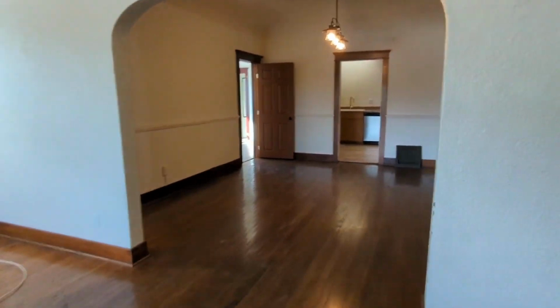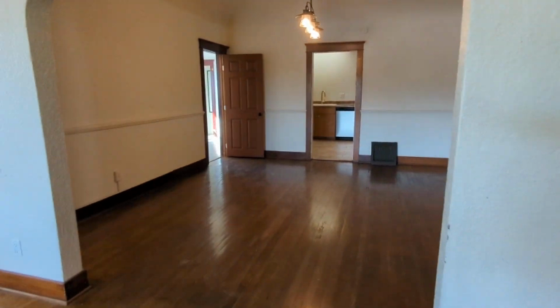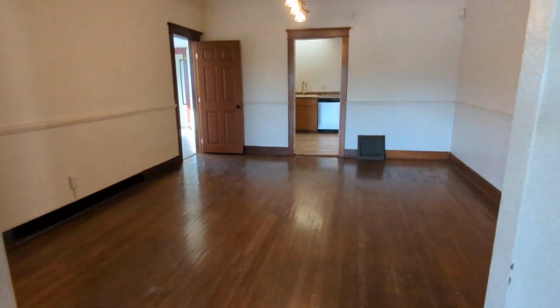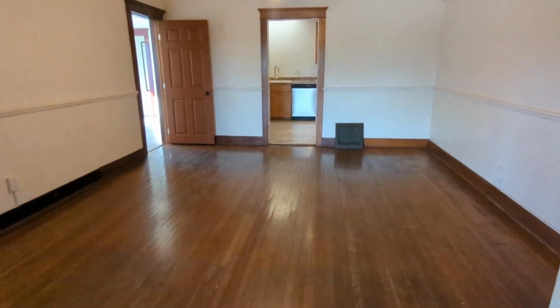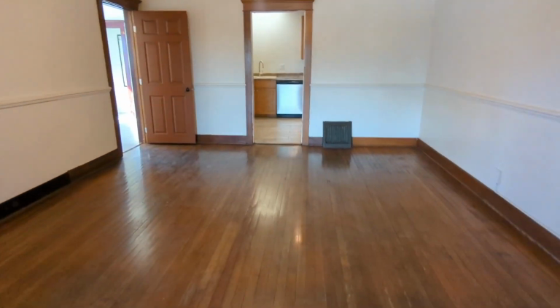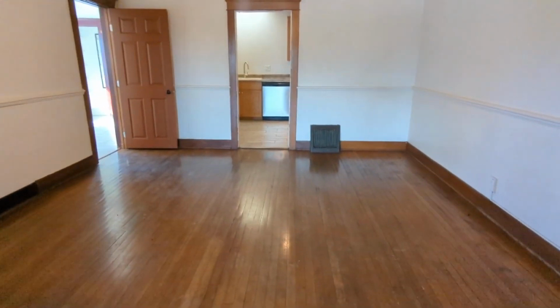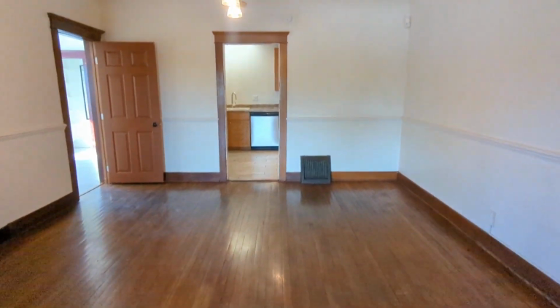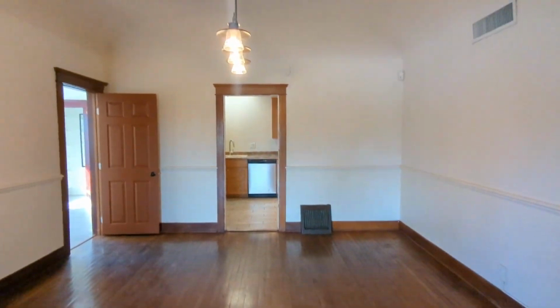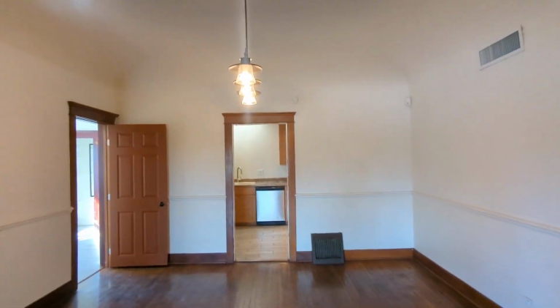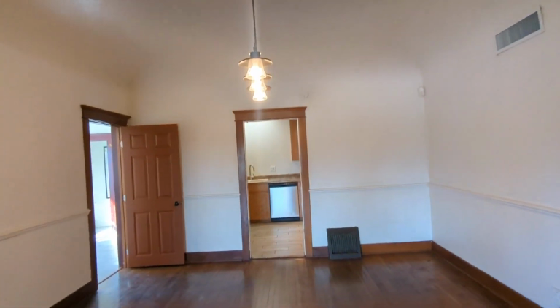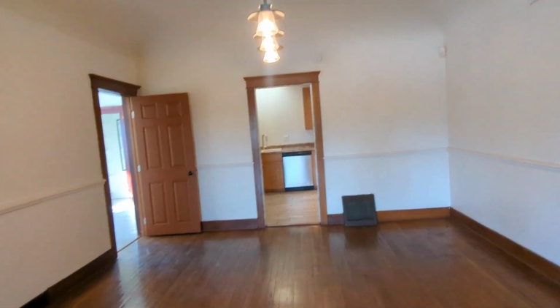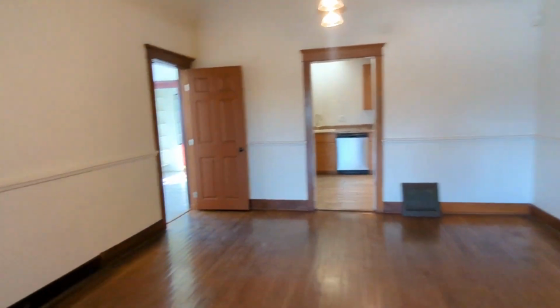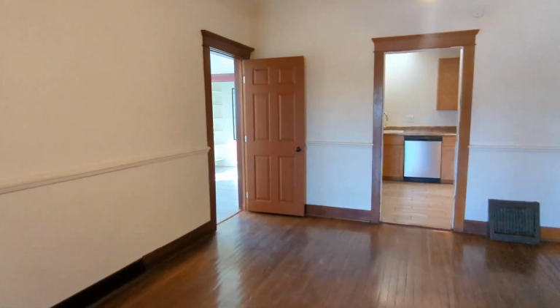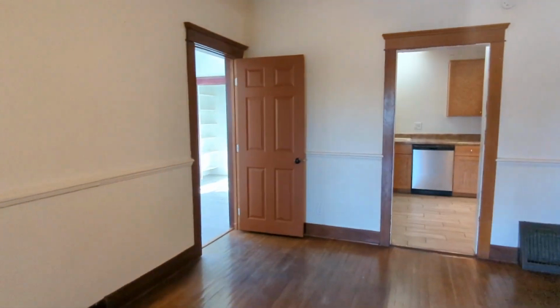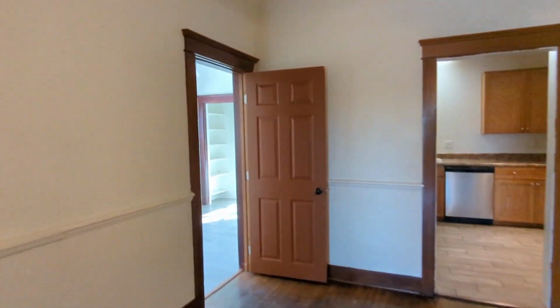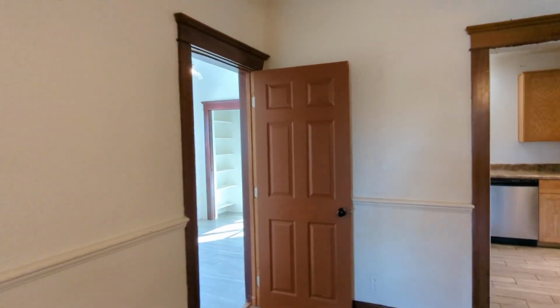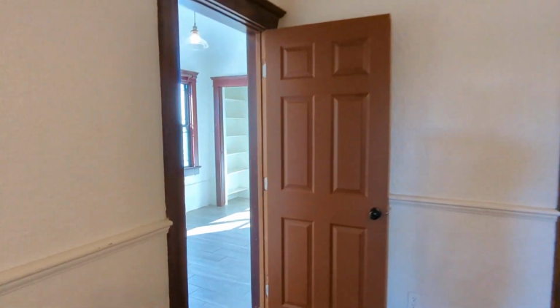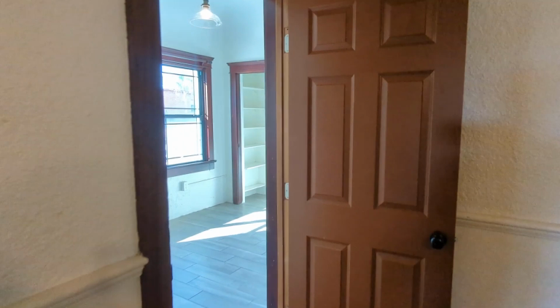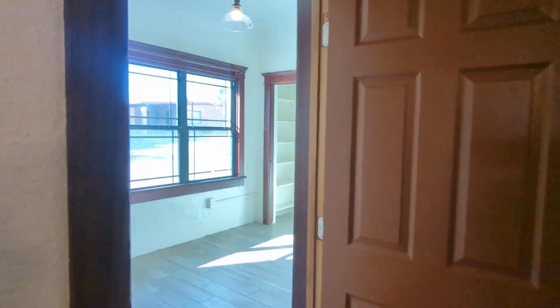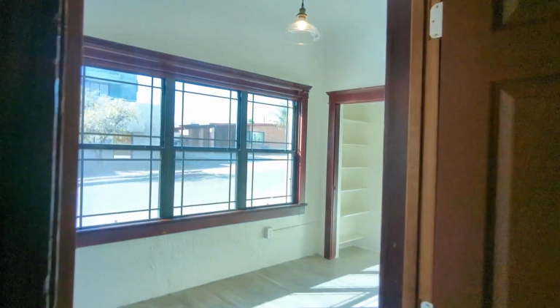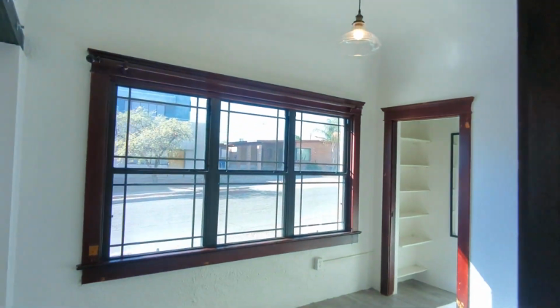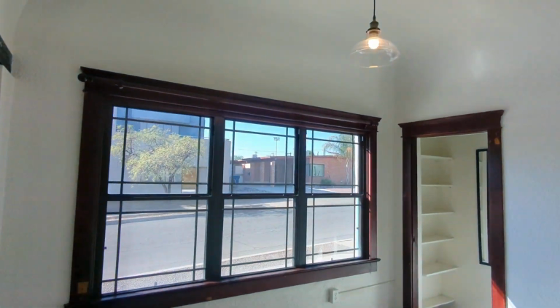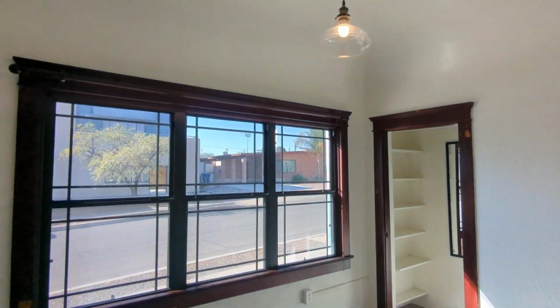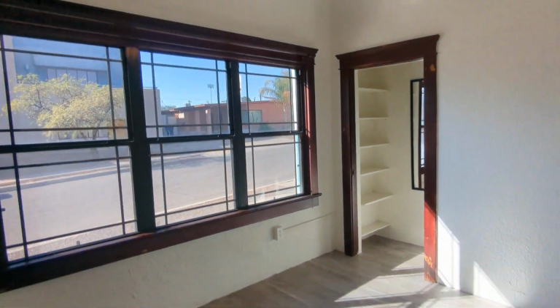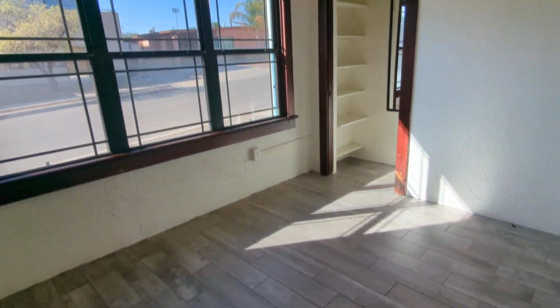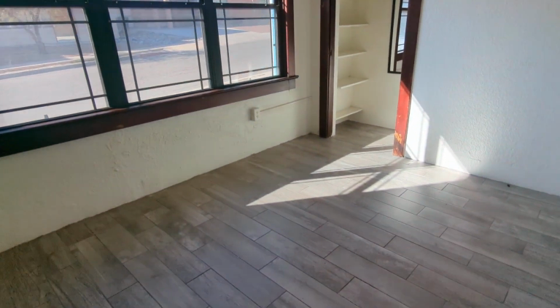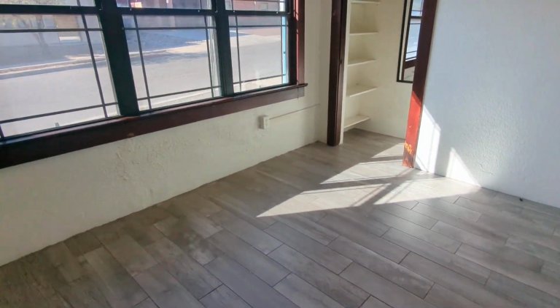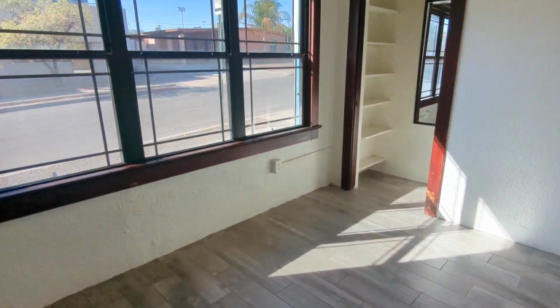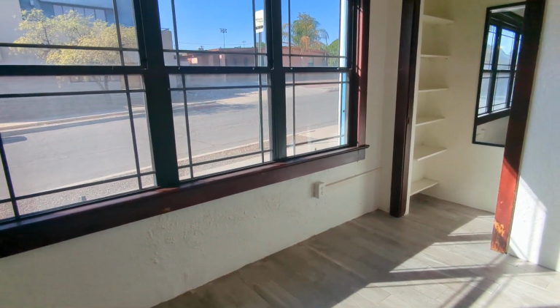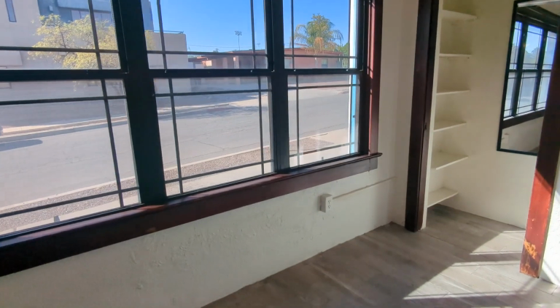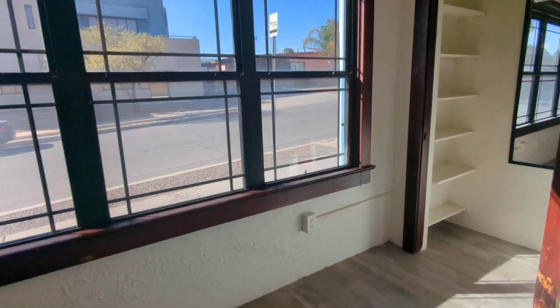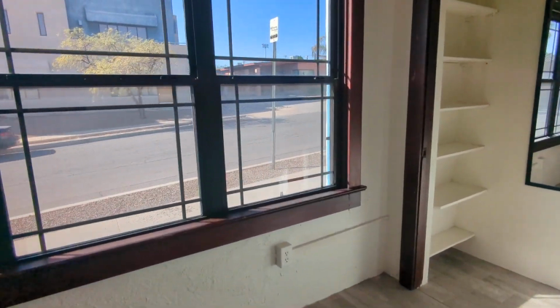And then here's the dining room area. And then here's one of the bedrooms over here with a nice closet and shelf.